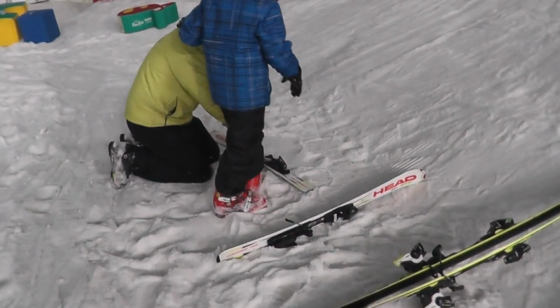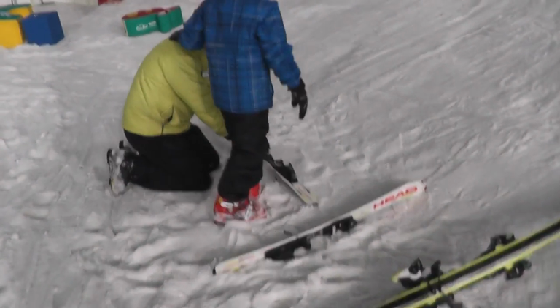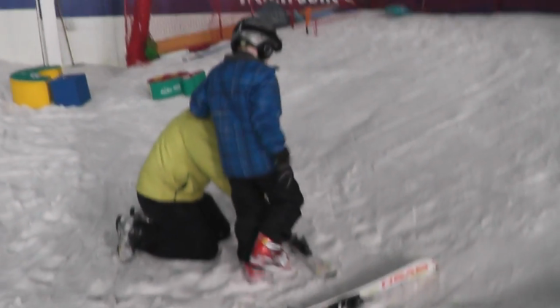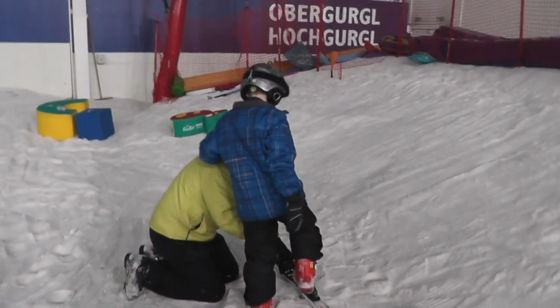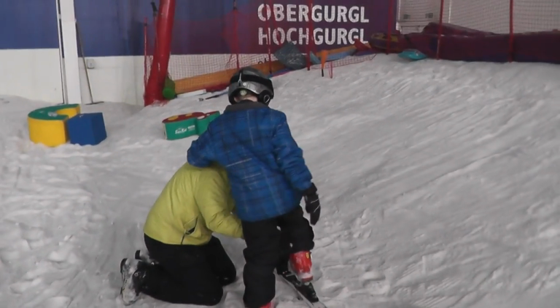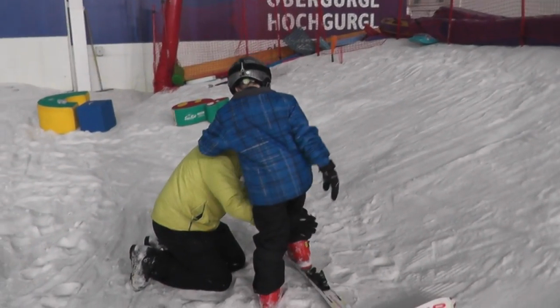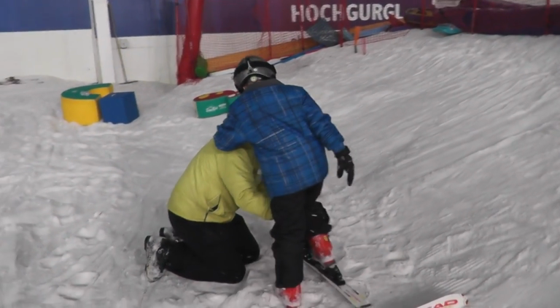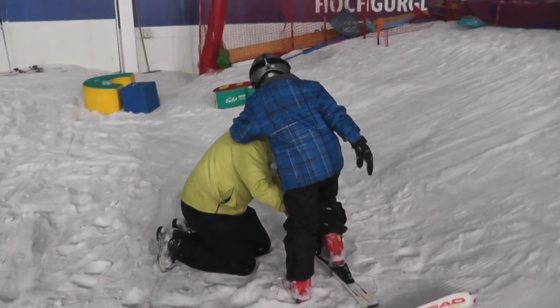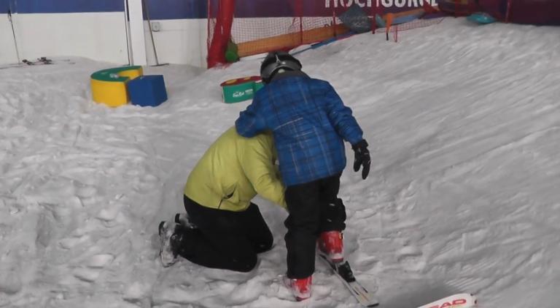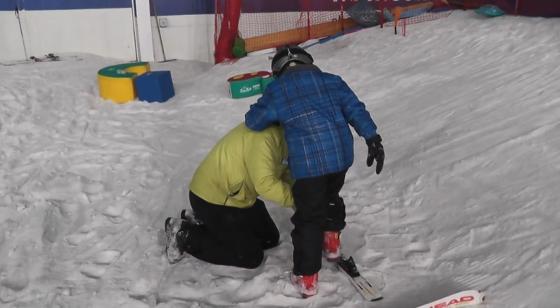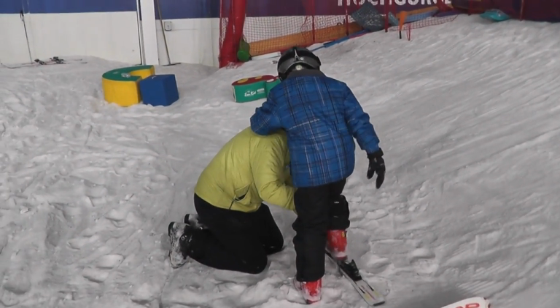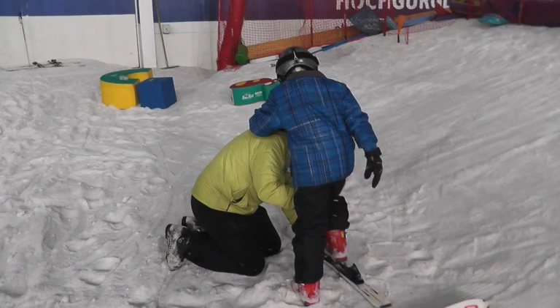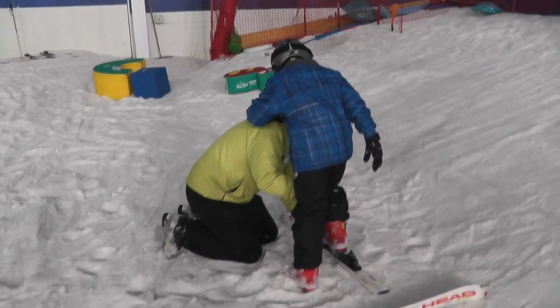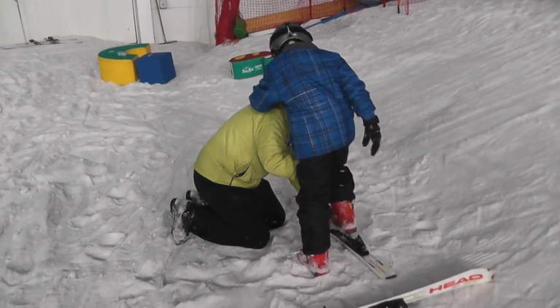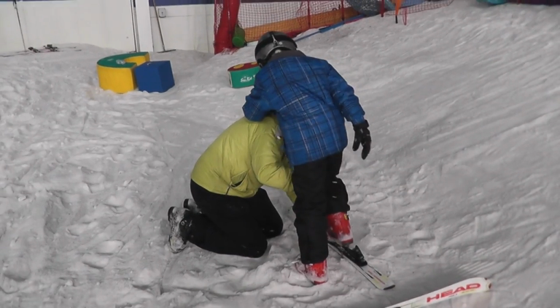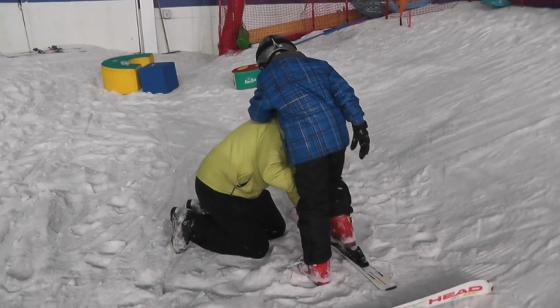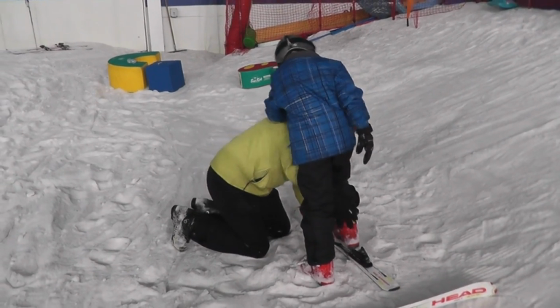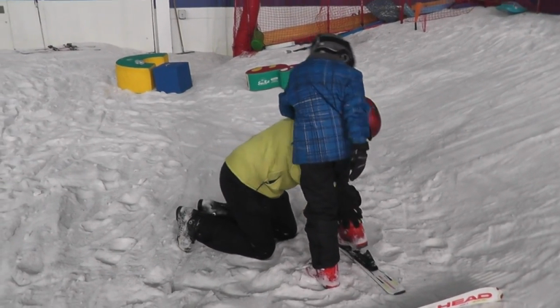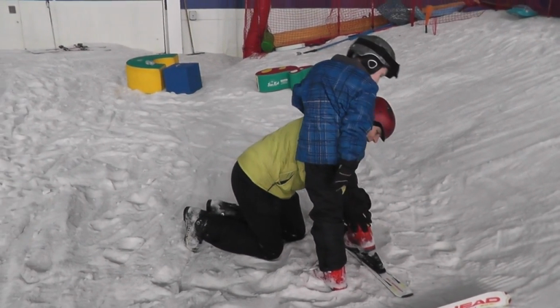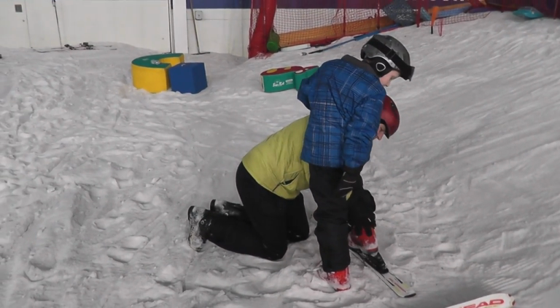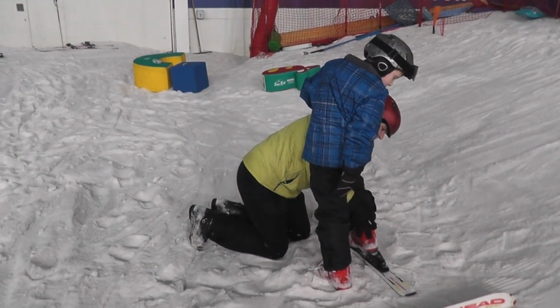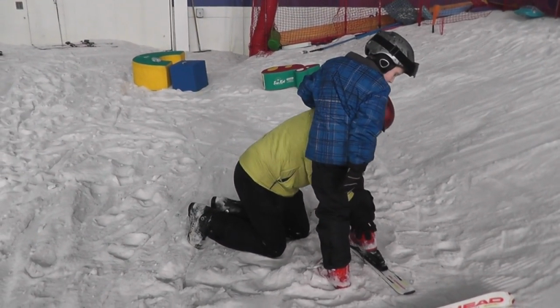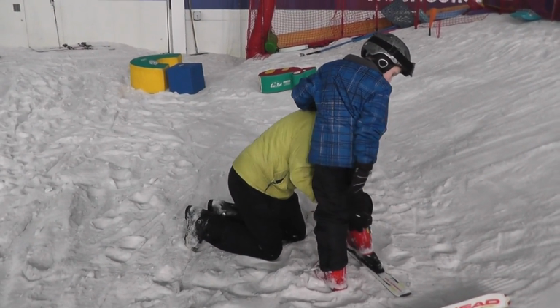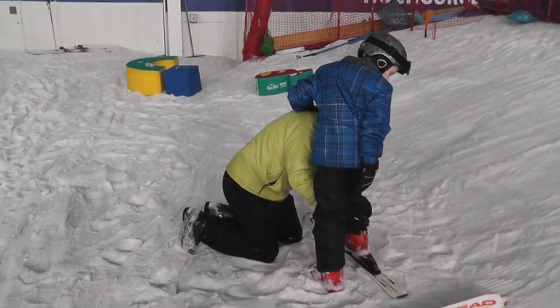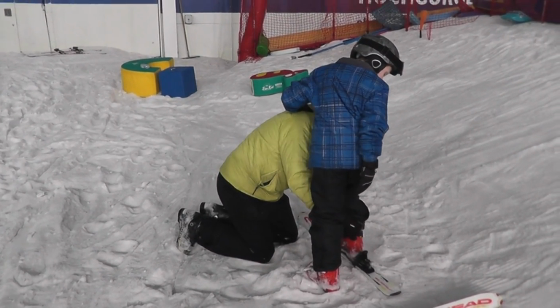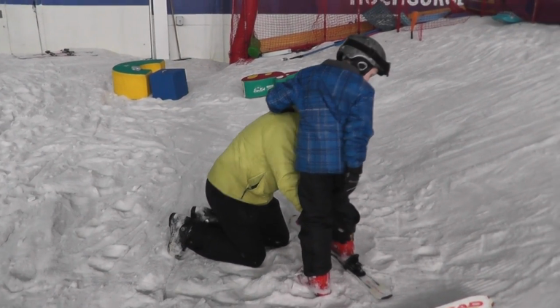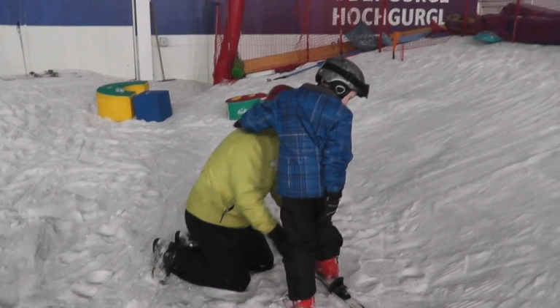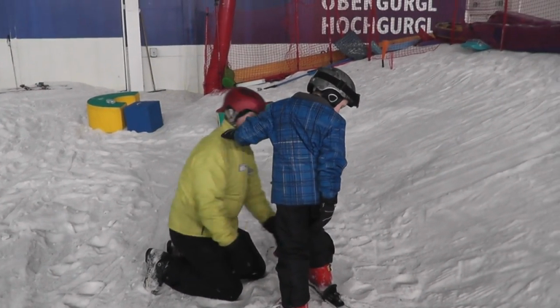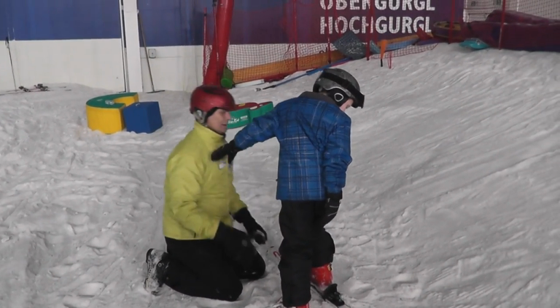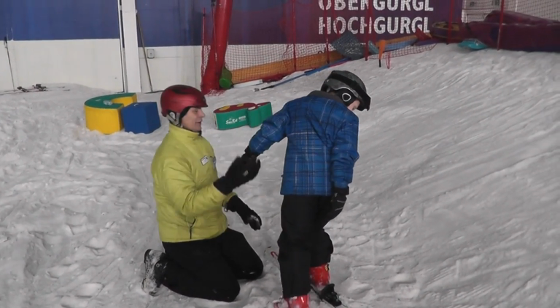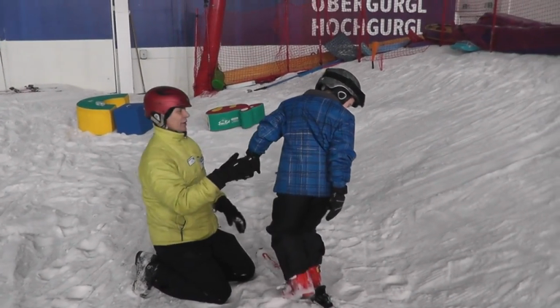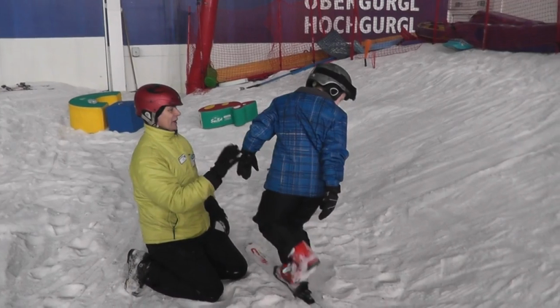Stand next to your feet, and then we go toe, weight spread, heel, and back. Very good, okay.